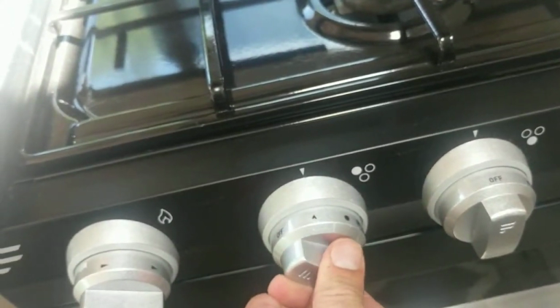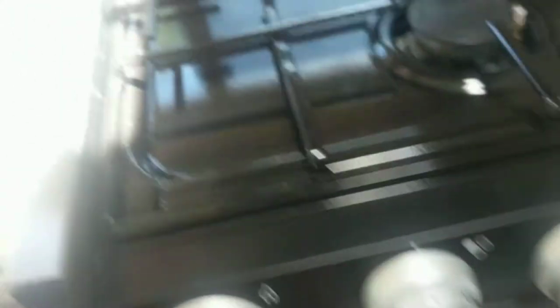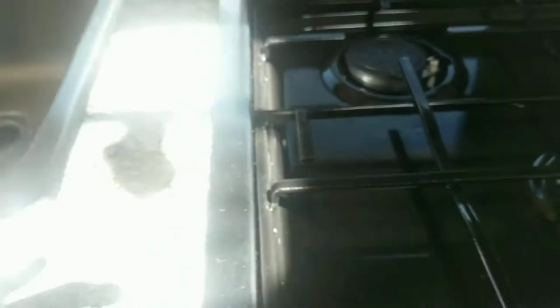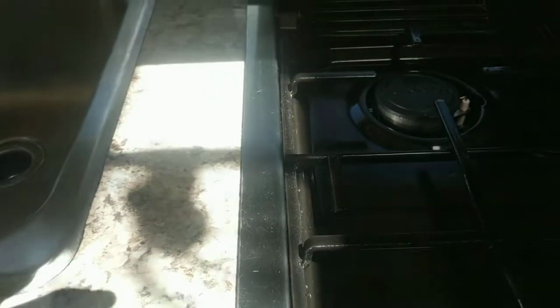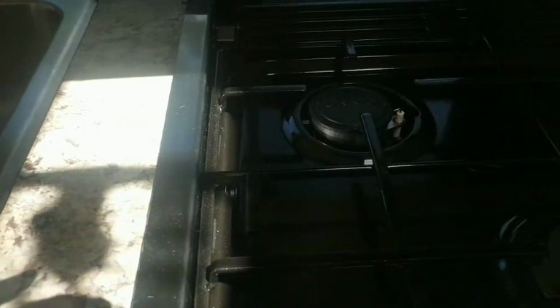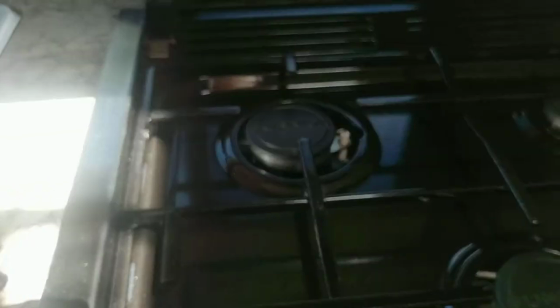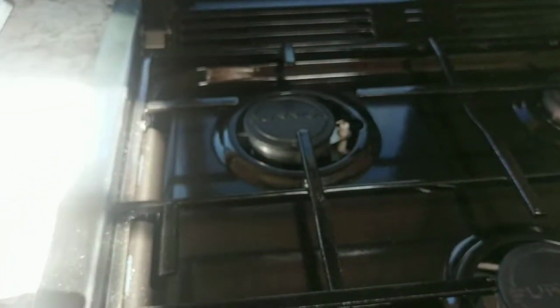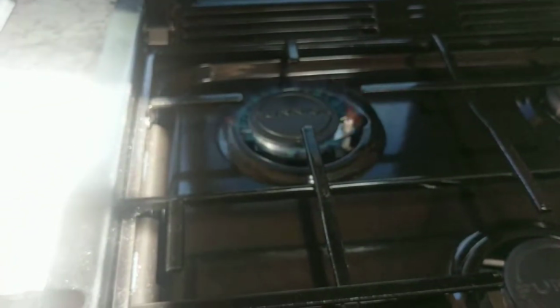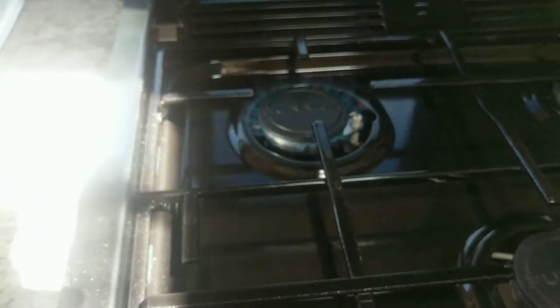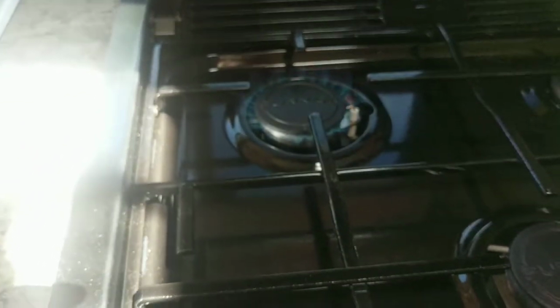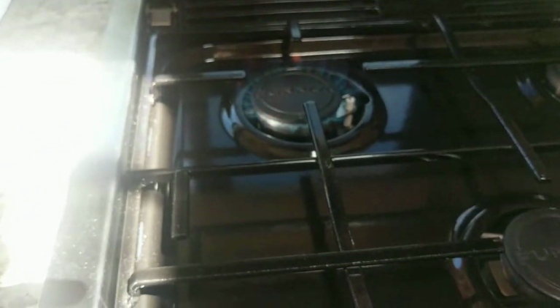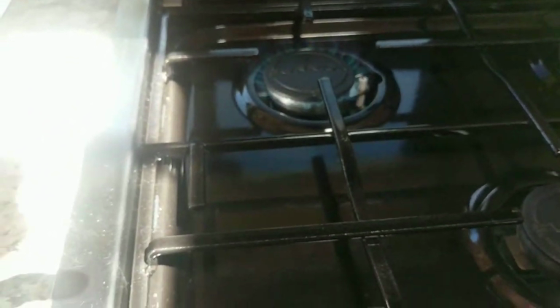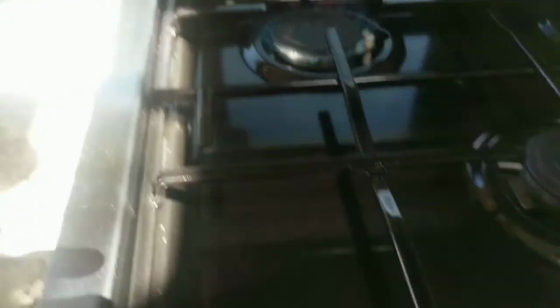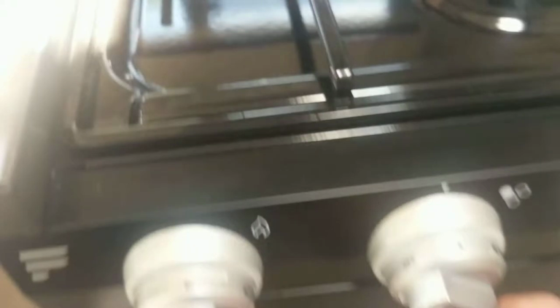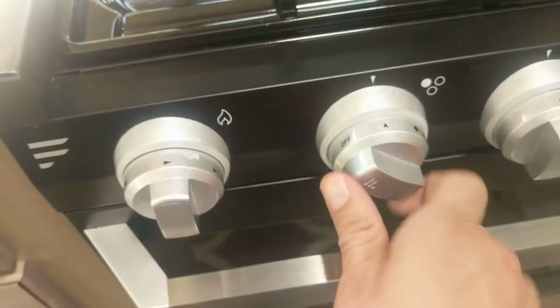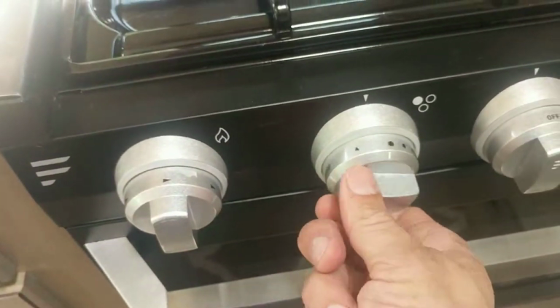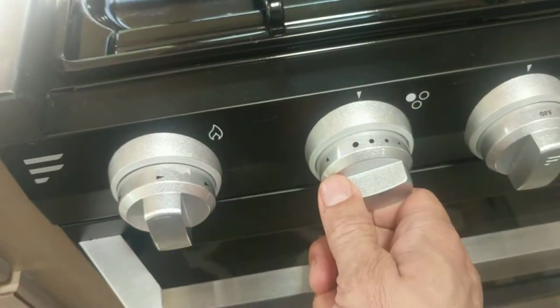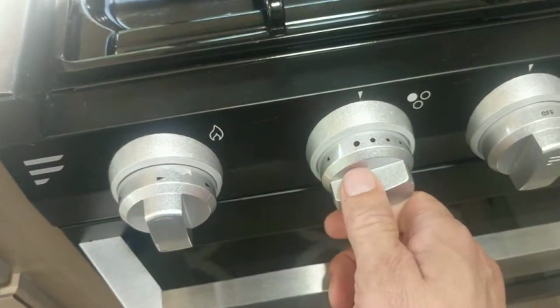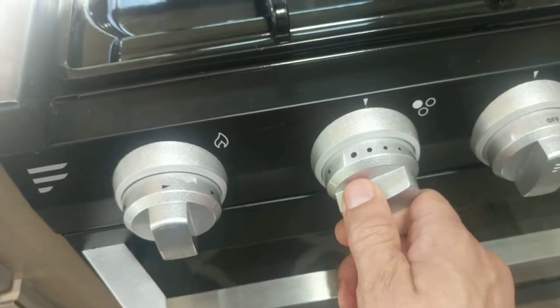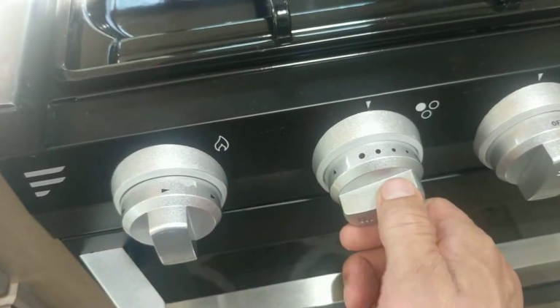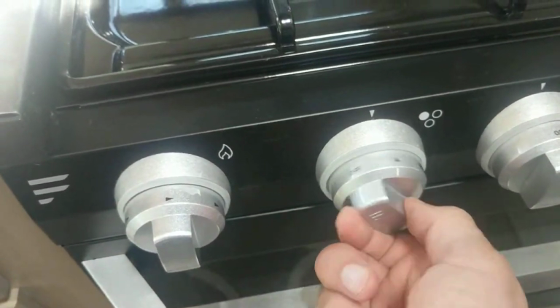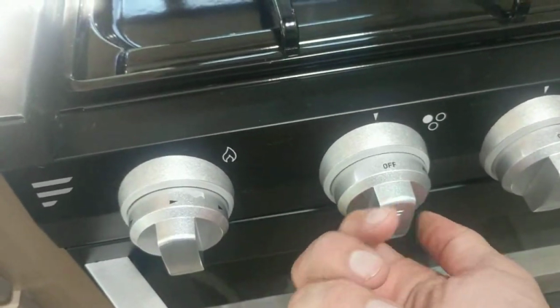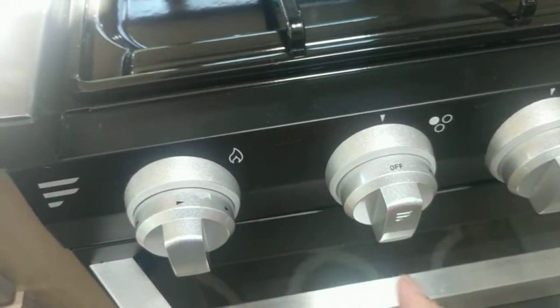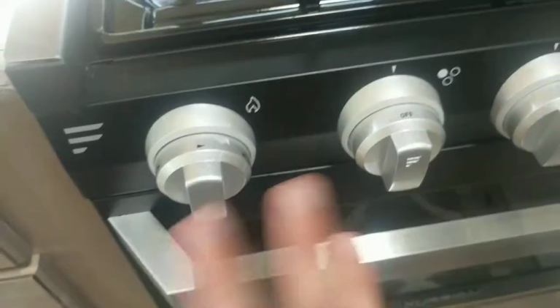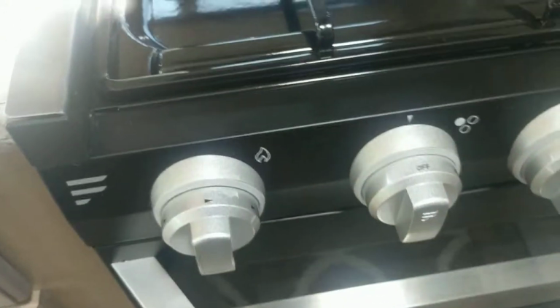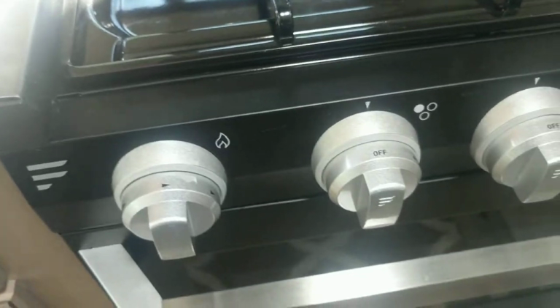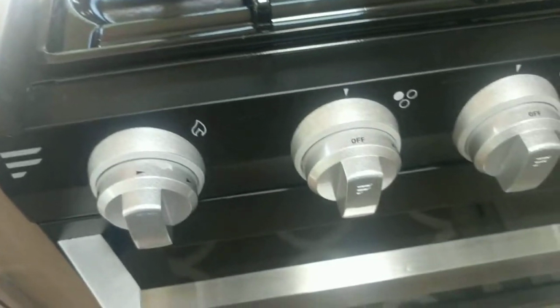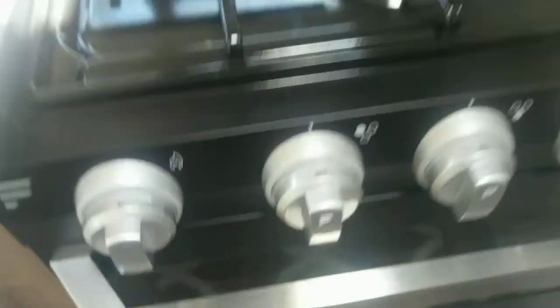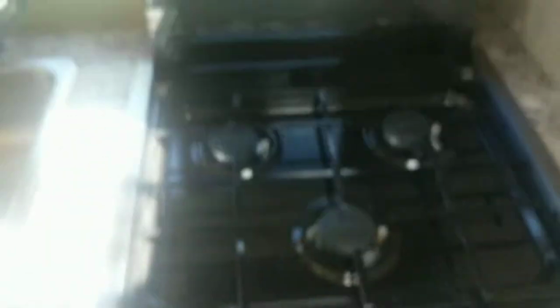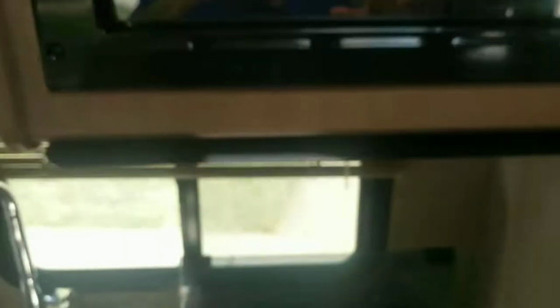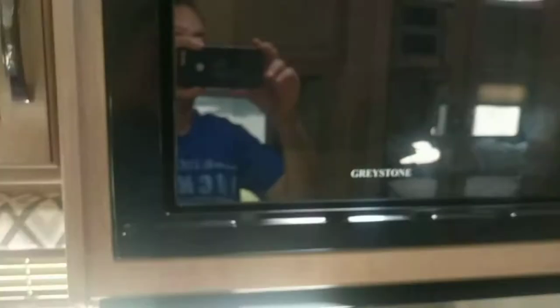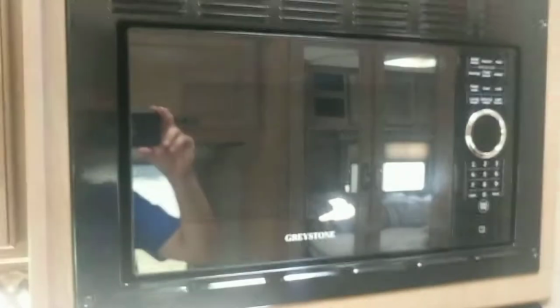Move that to ignite, crank this little one, and there you go. You can set the flame that you want and turn it off. That should be good. Now, the microwave.